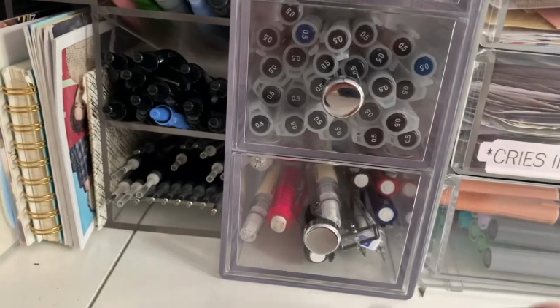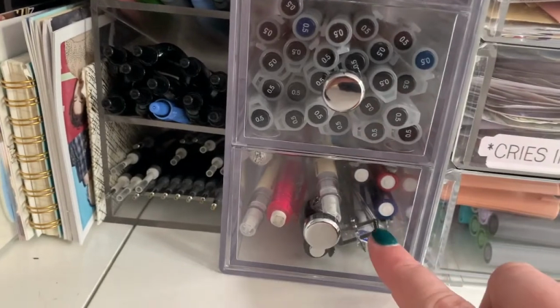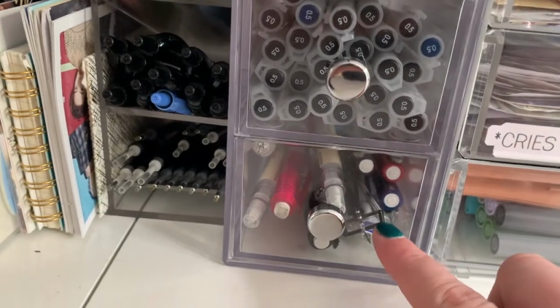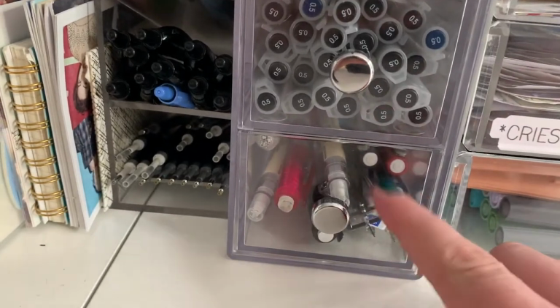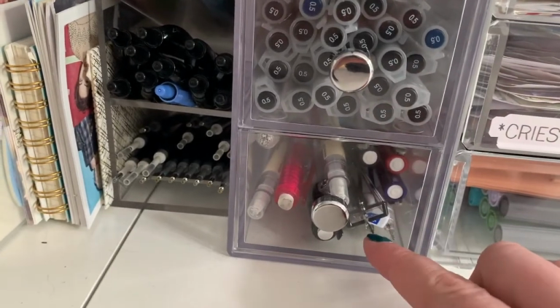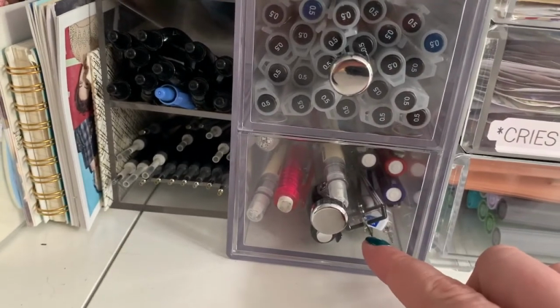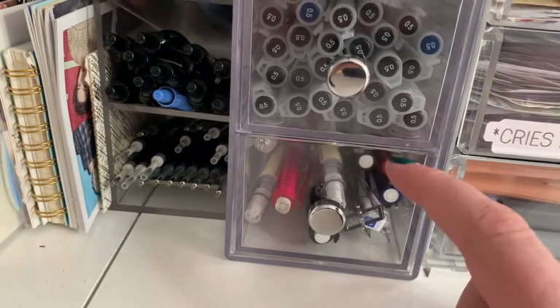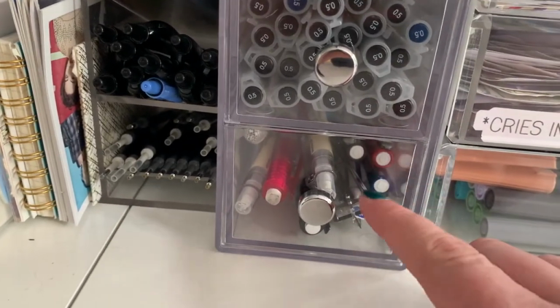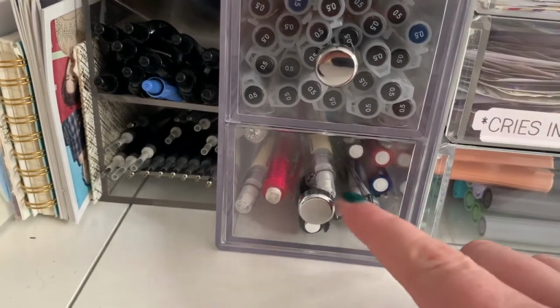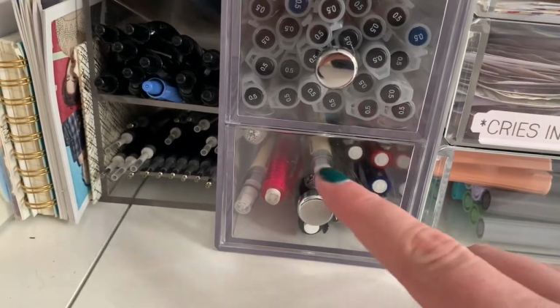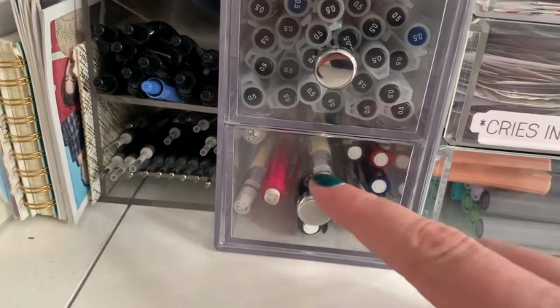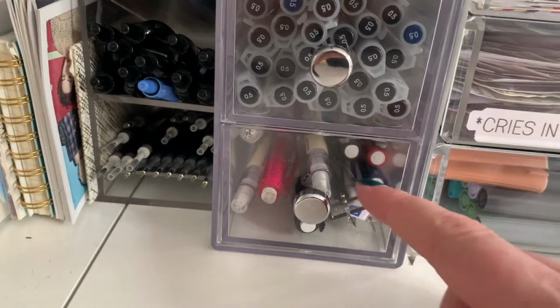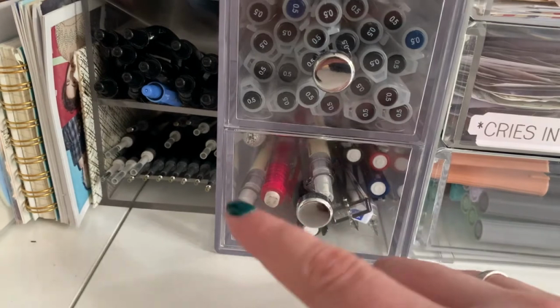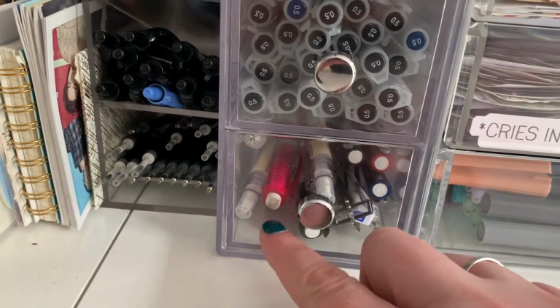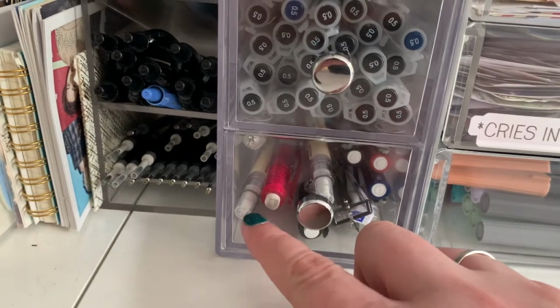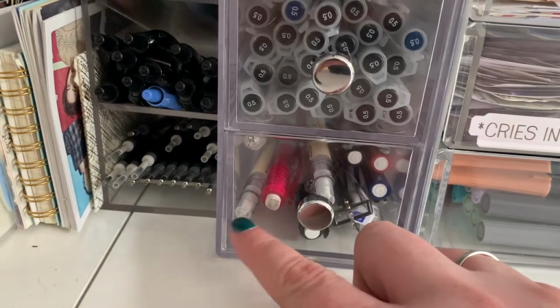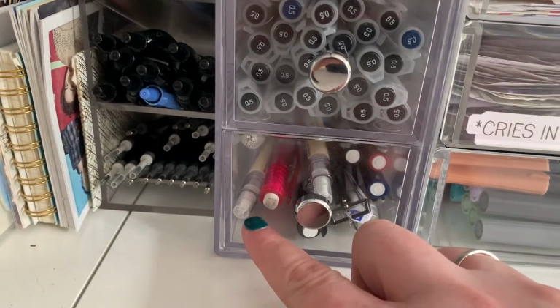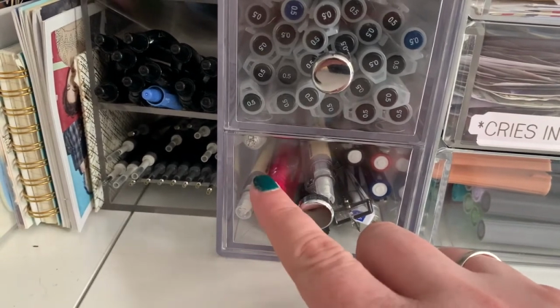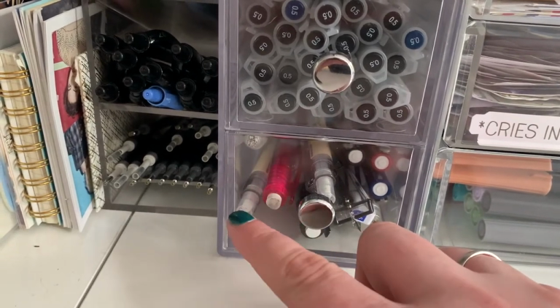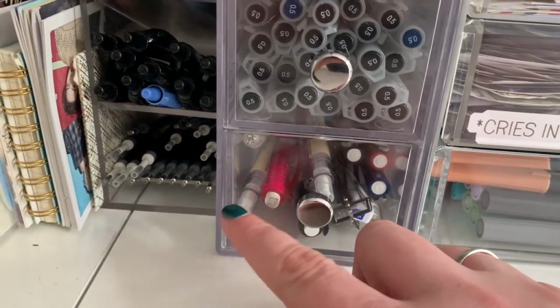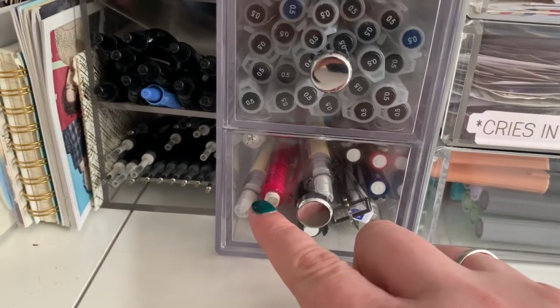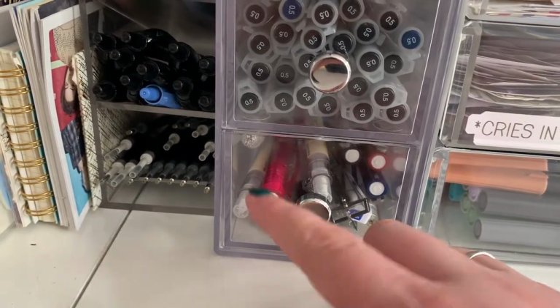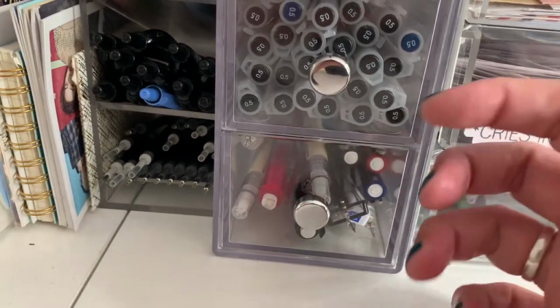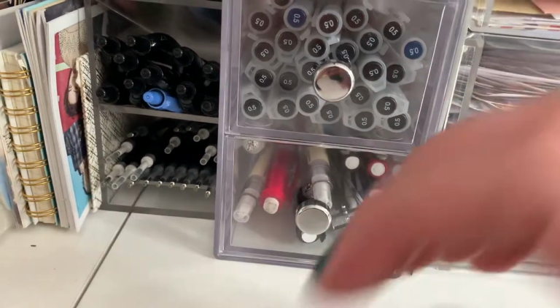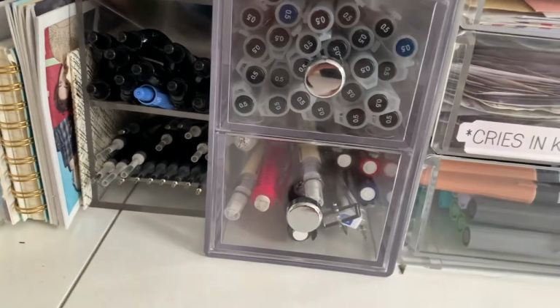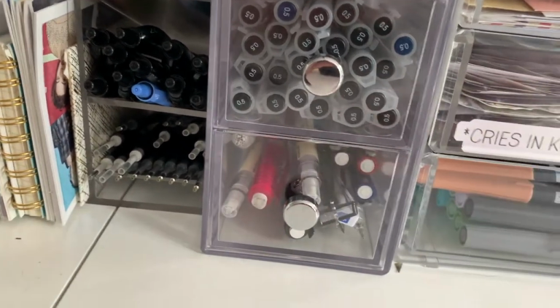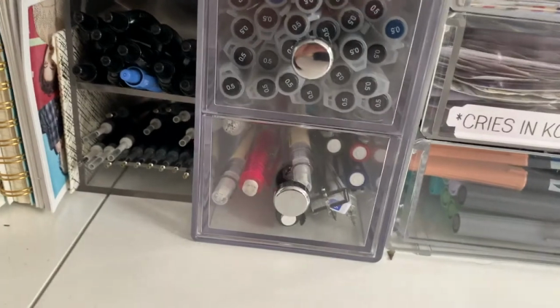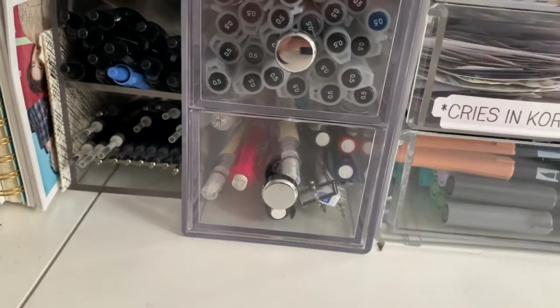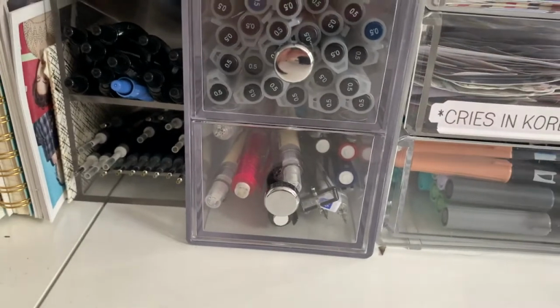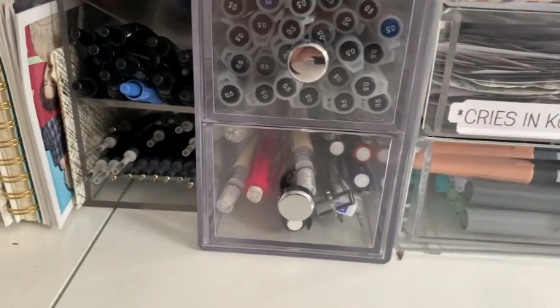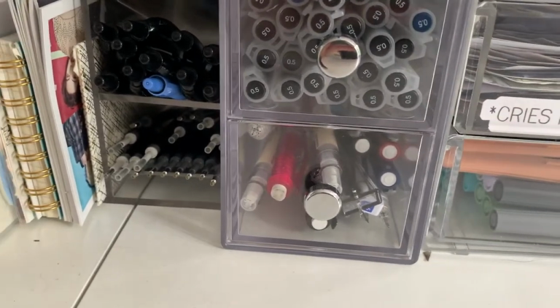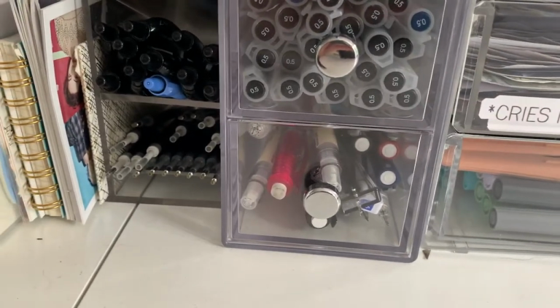And then down here, just some mechanical pencils, and then a couple of mechanical pencil erasers. Muji's, and then I think they're like Bic or Pentel or something — they're the really nice mechanical pencils.